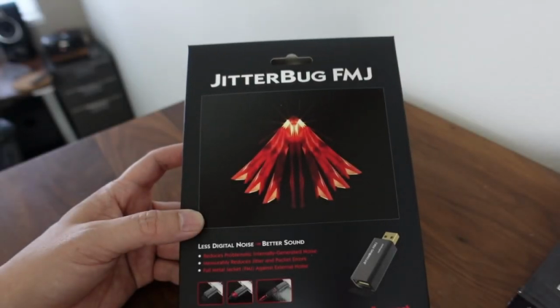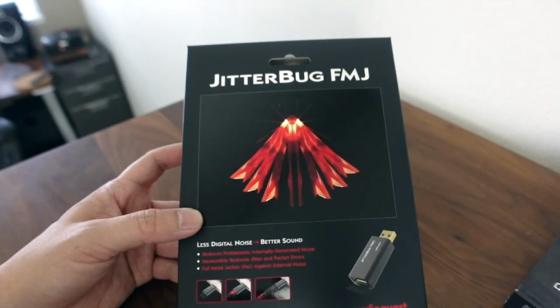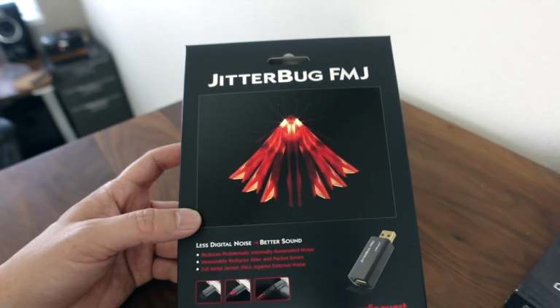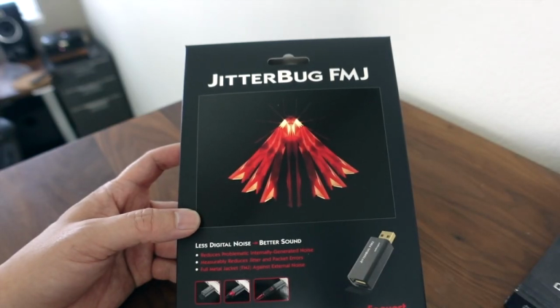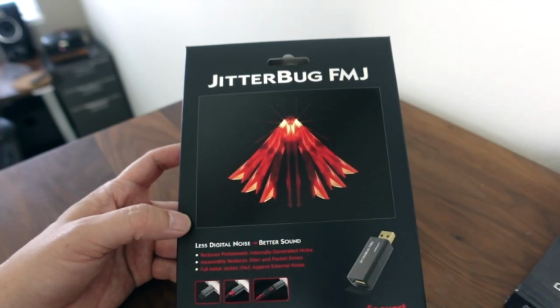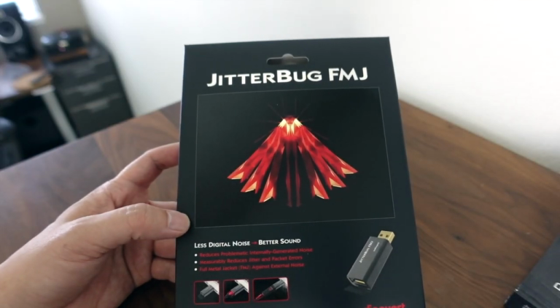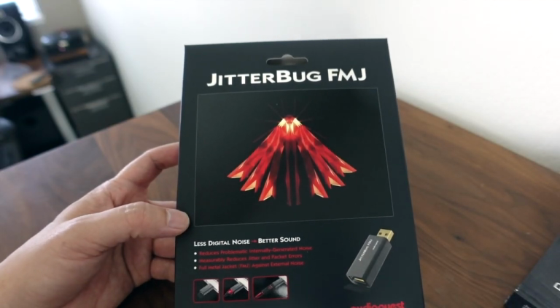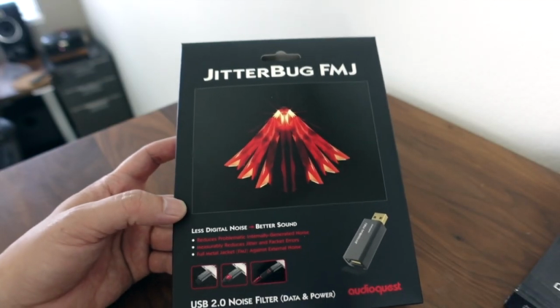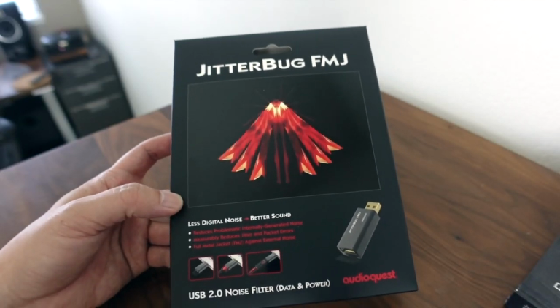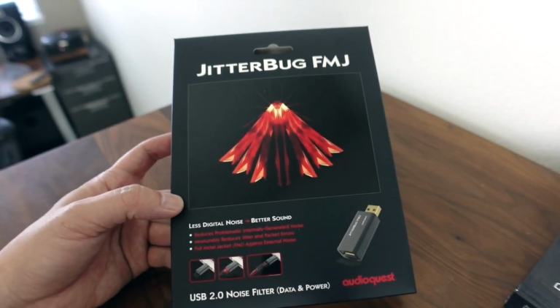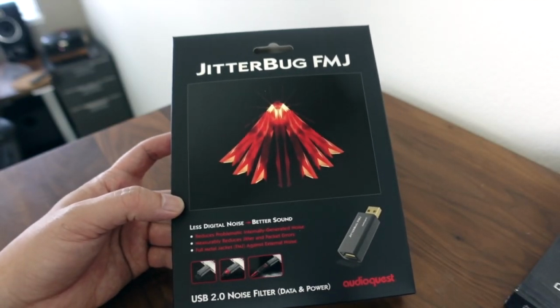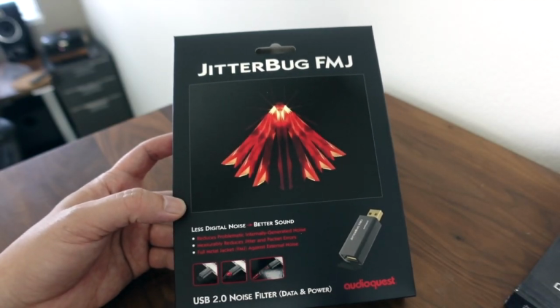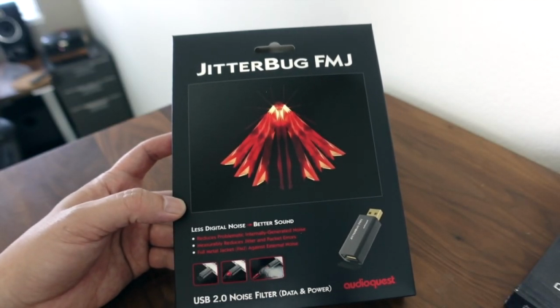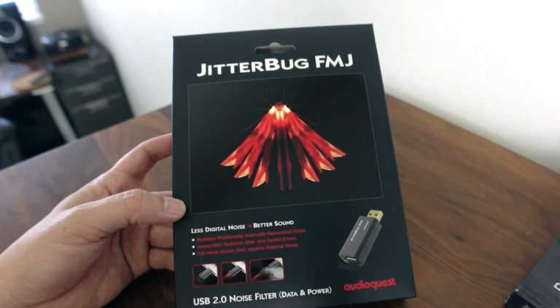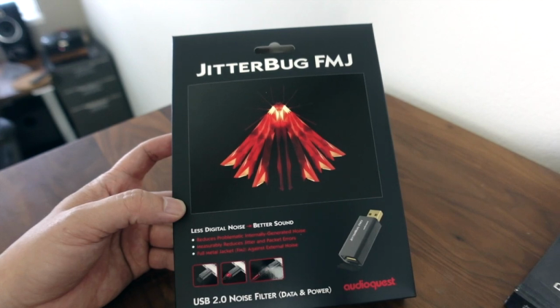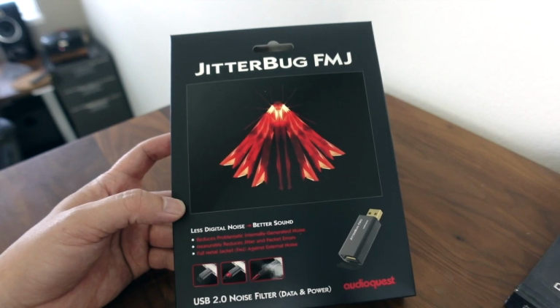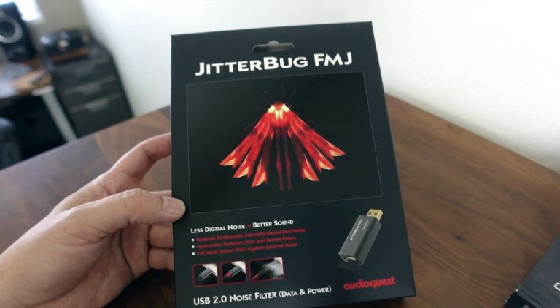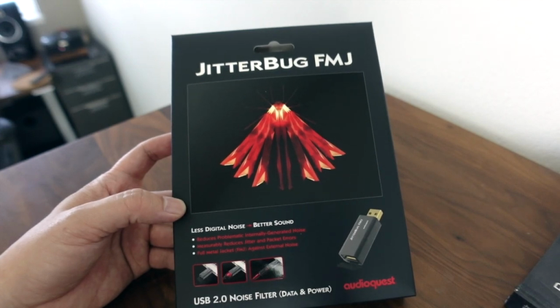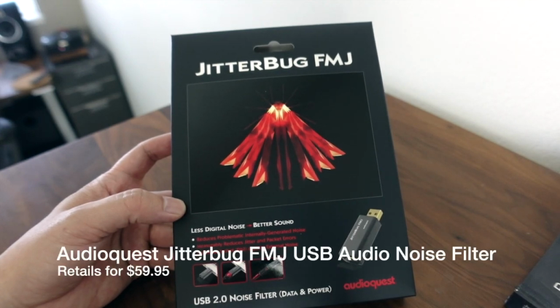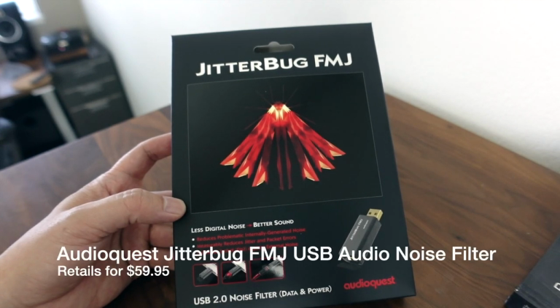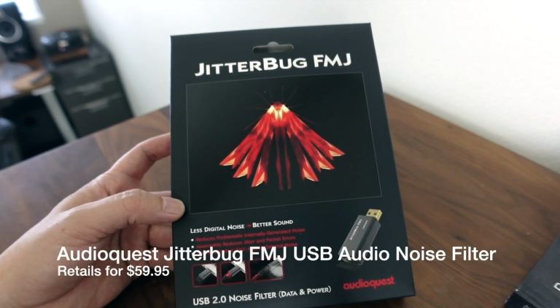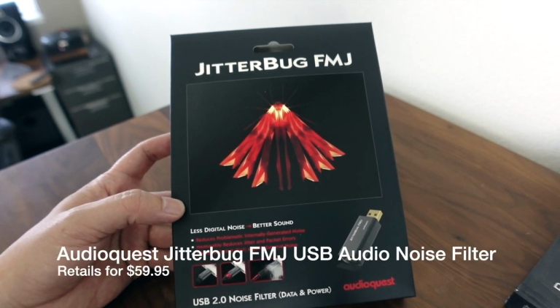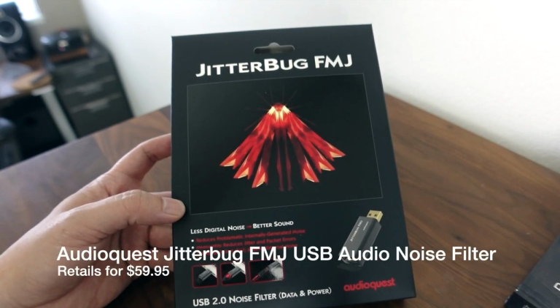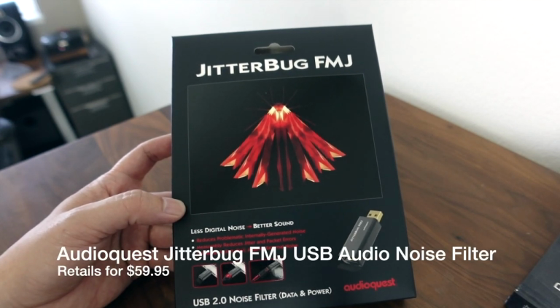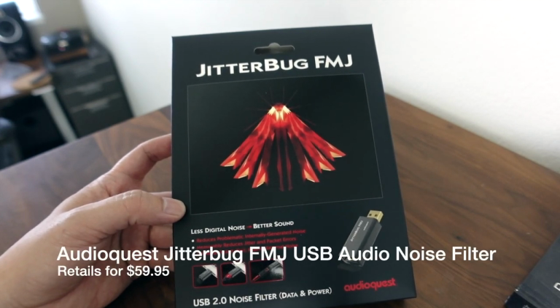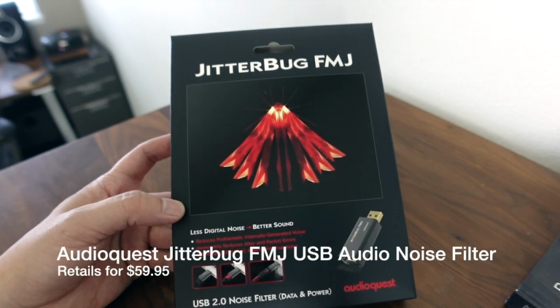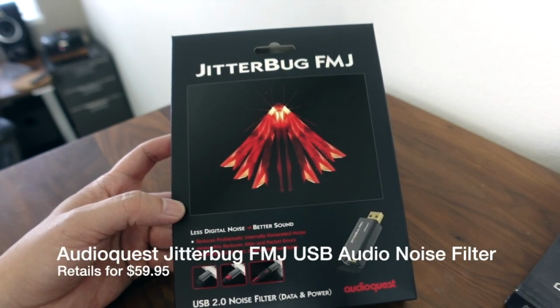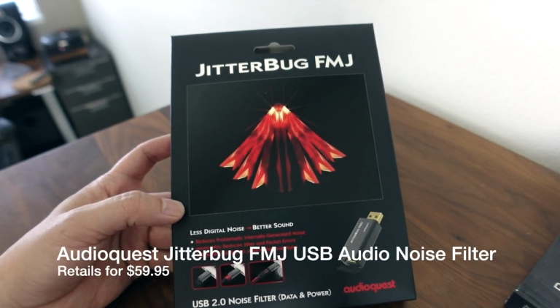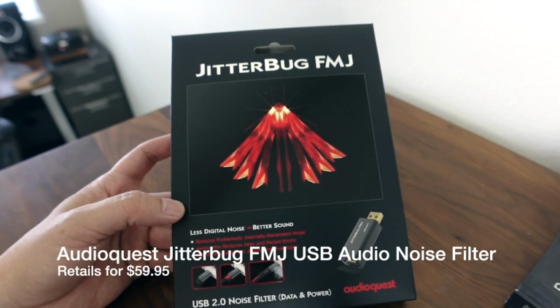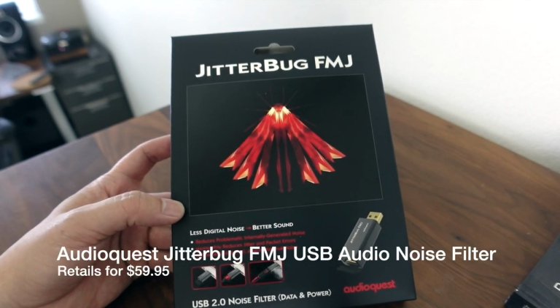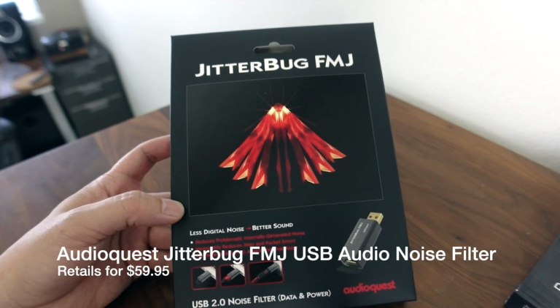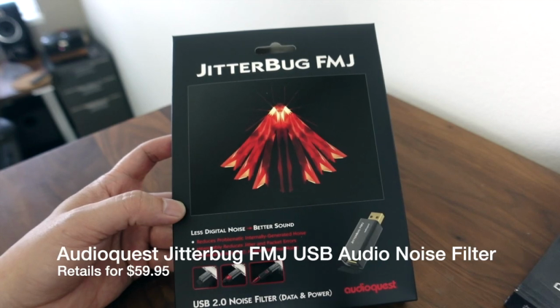Hey everyone, there's a new version of the AudioQuest Jitterbug. This is called the AudioQuest FMJ. FMJ stands for Full Metal Jacket.